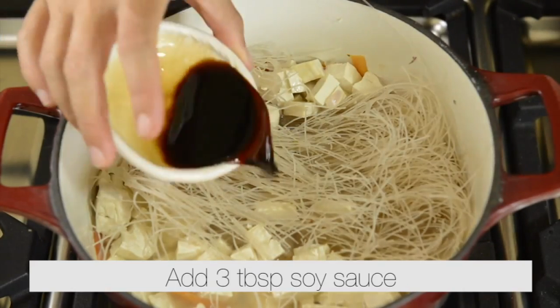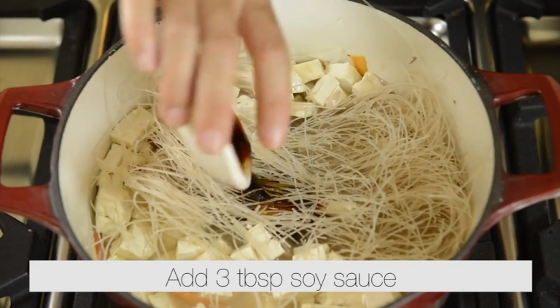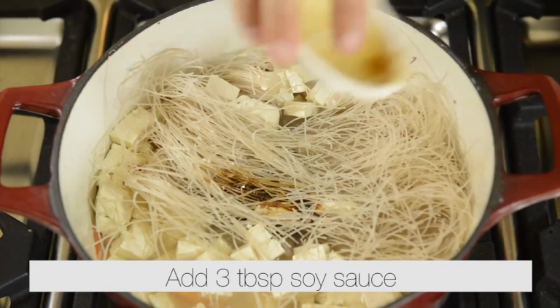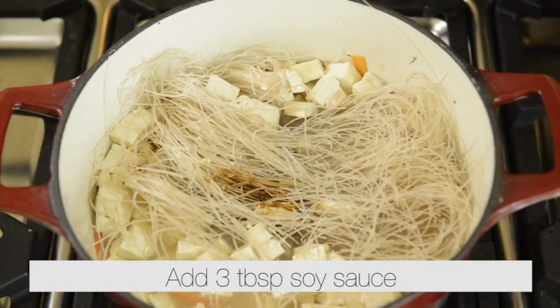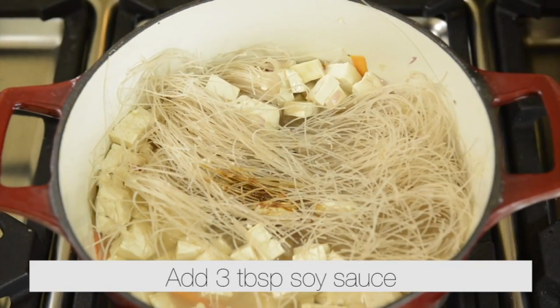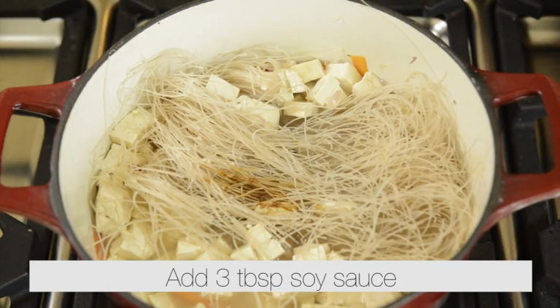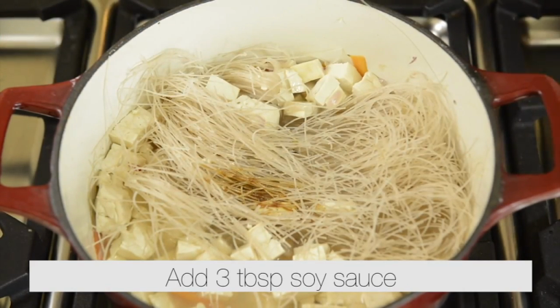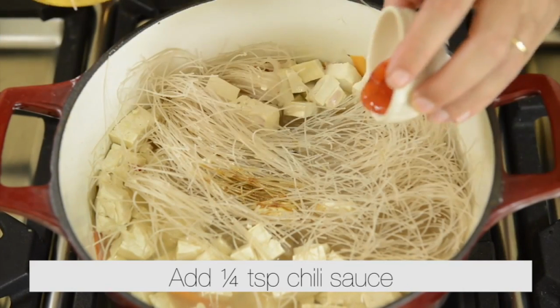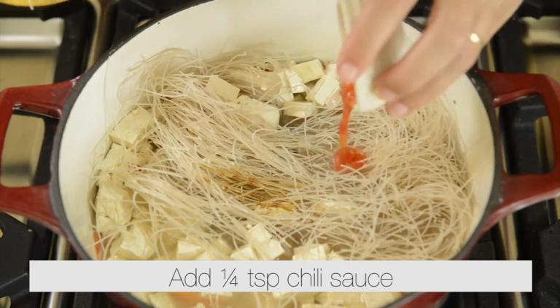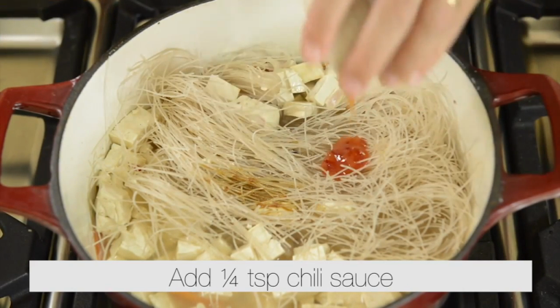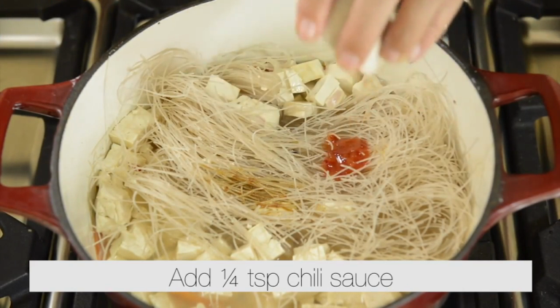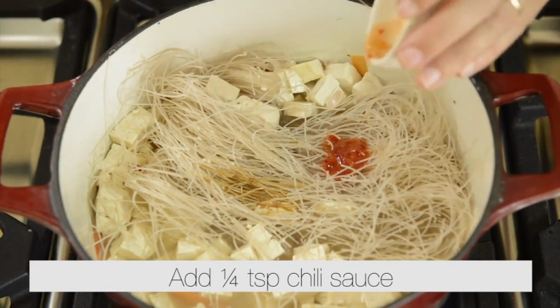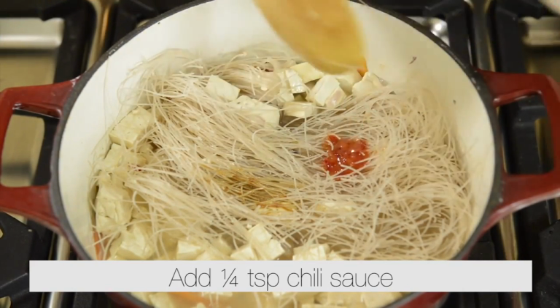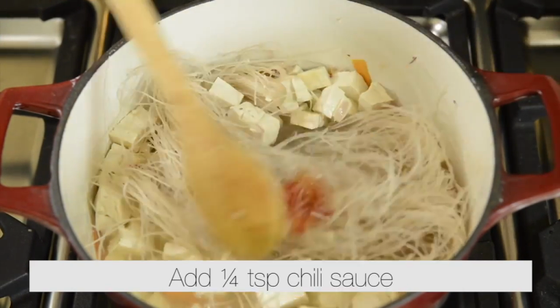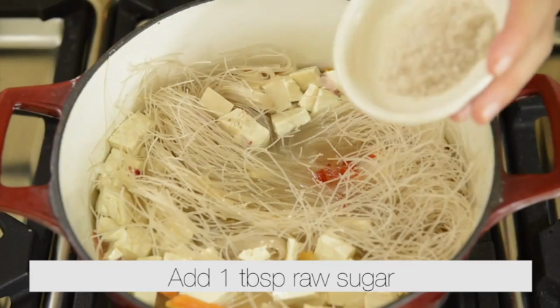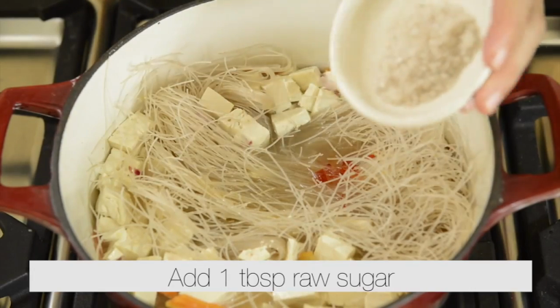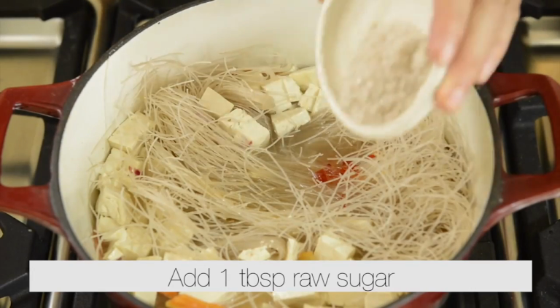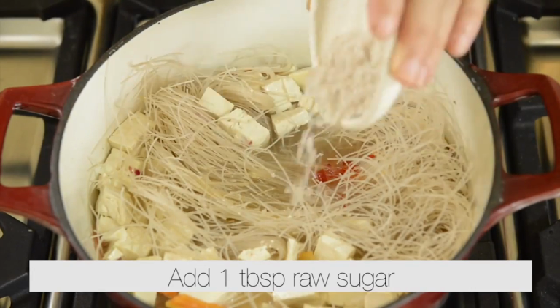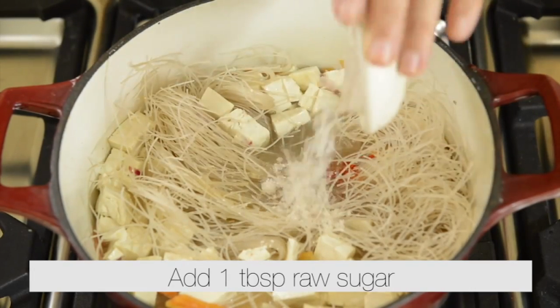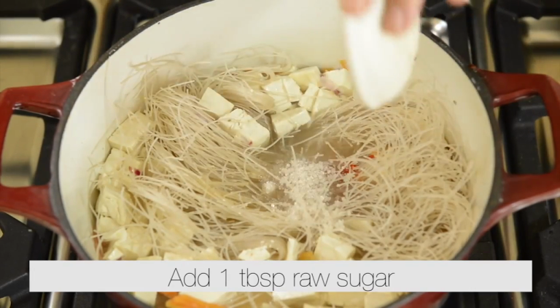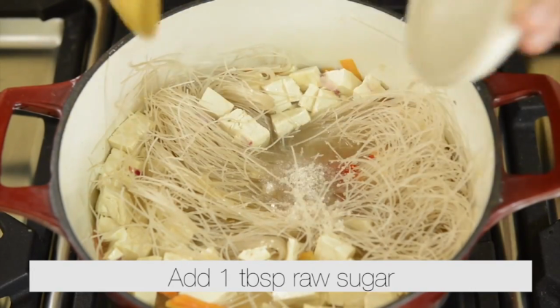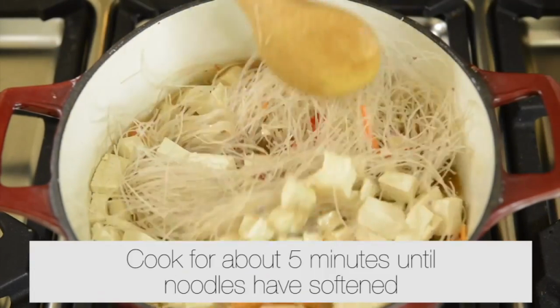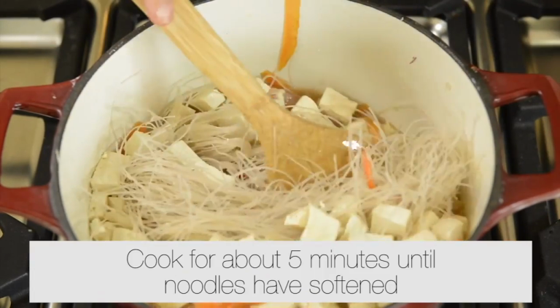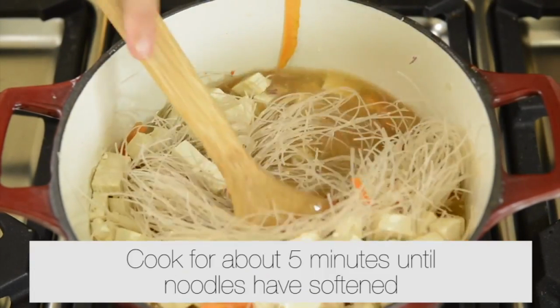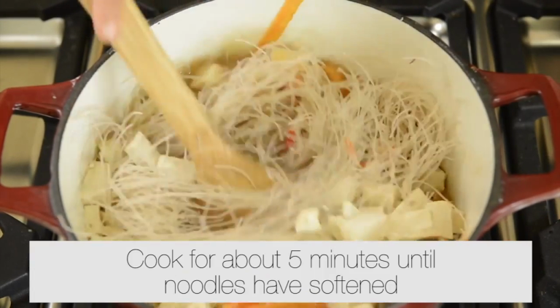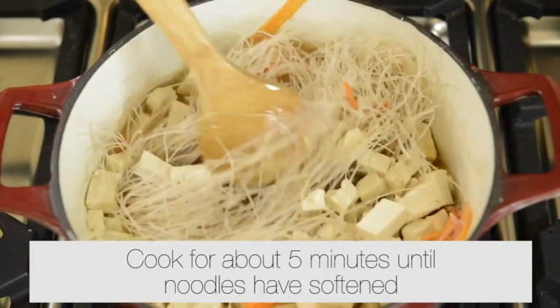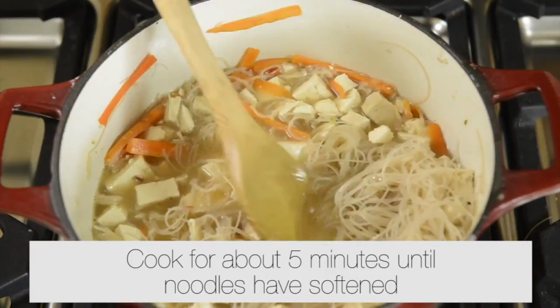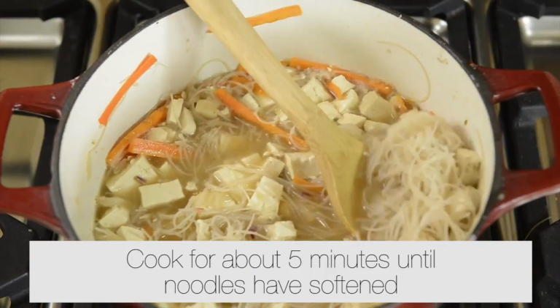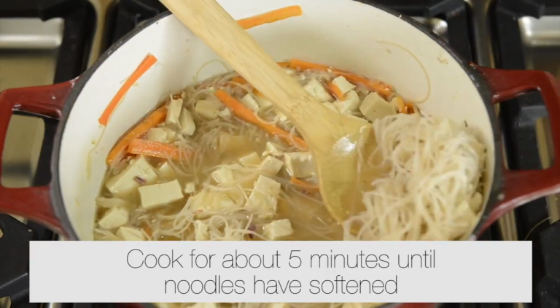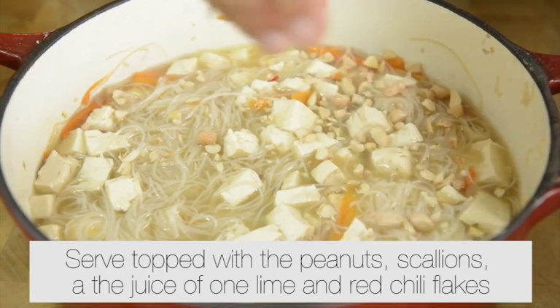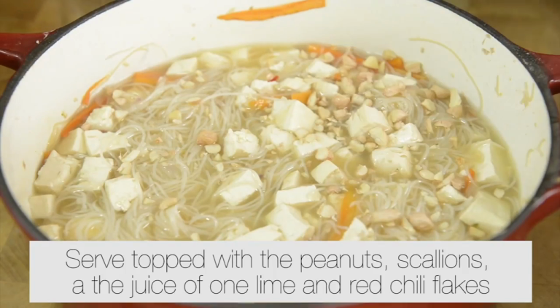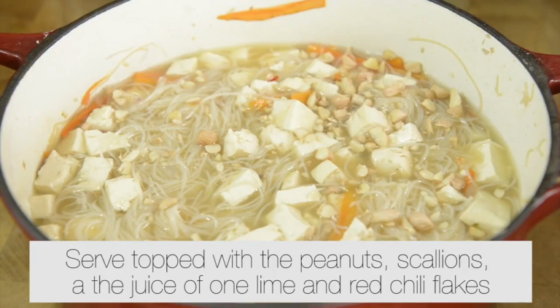Add three tablespoons of soy sauce. Add quarter of a teaspoon of chili sauce. Add one tablespoon of raw sugar. Cook for about five minutes until the noodles have softened.